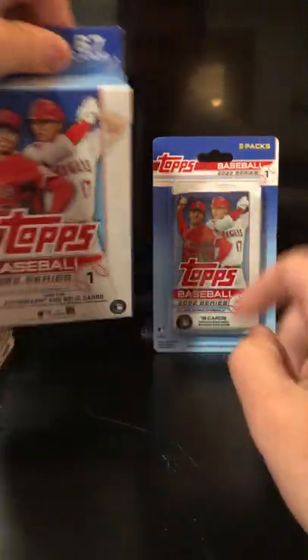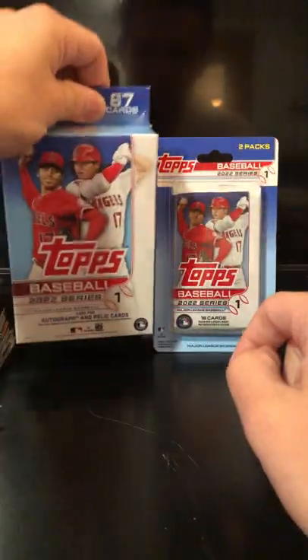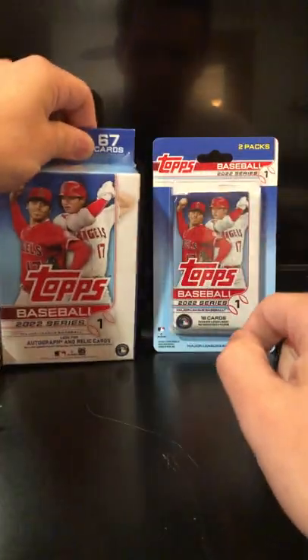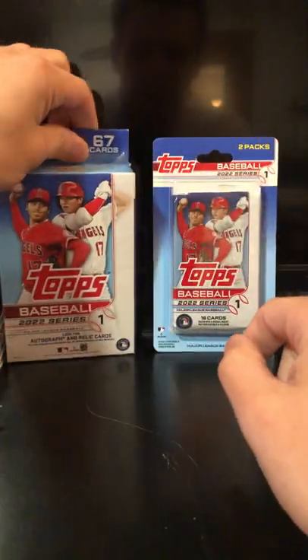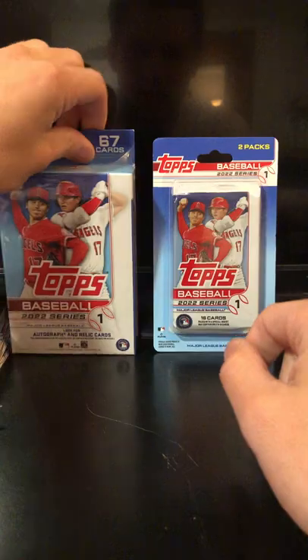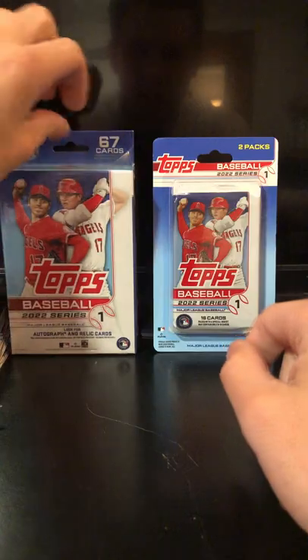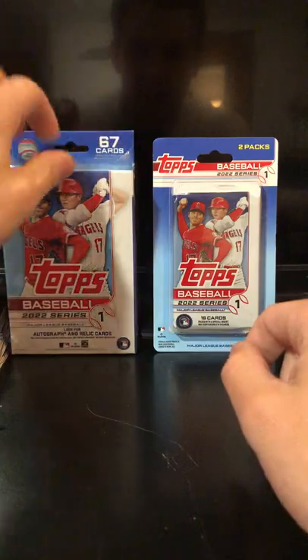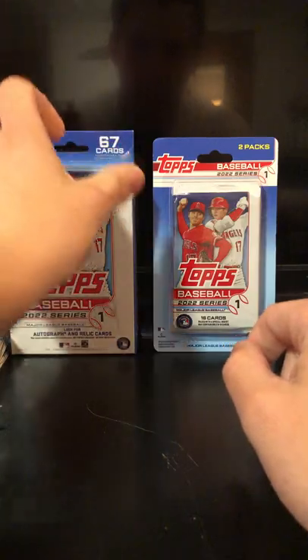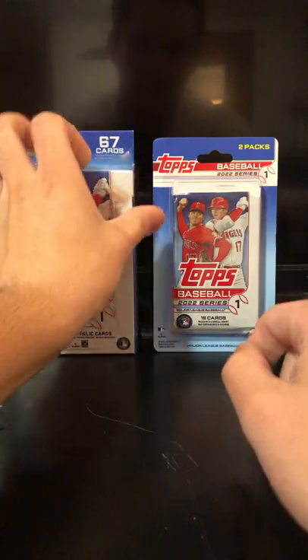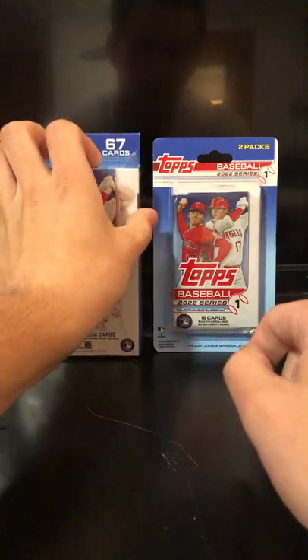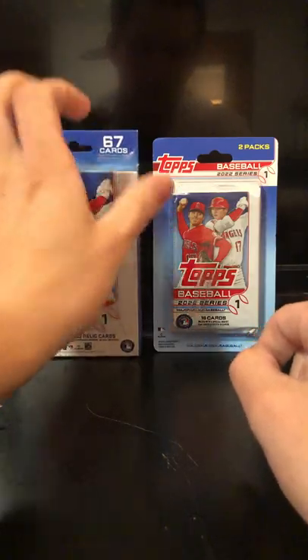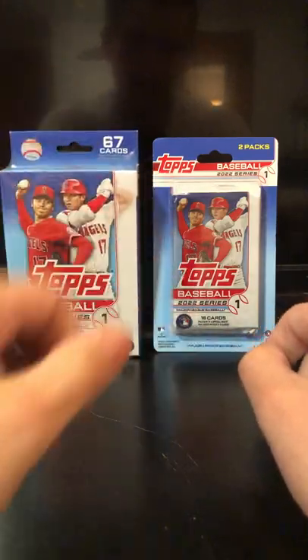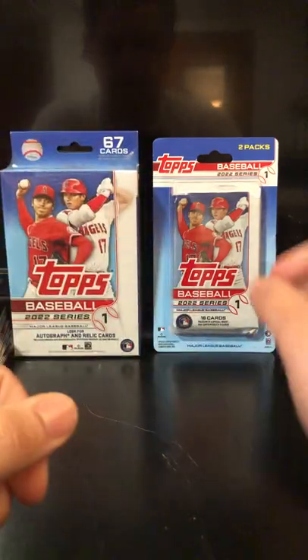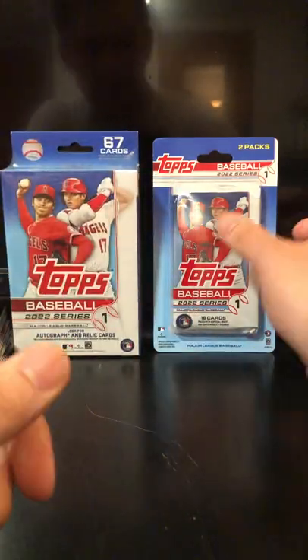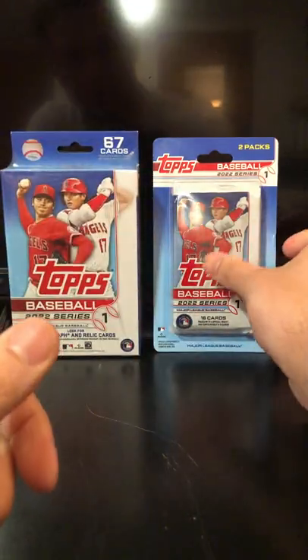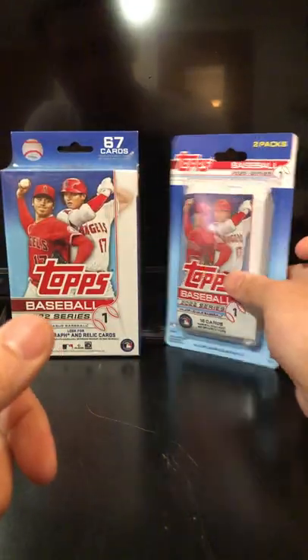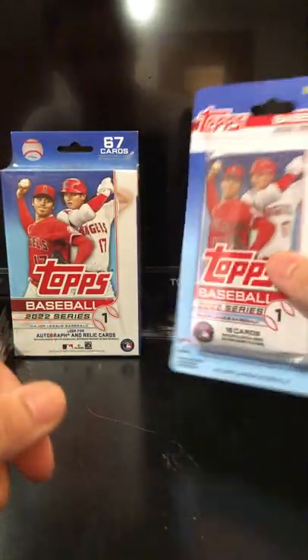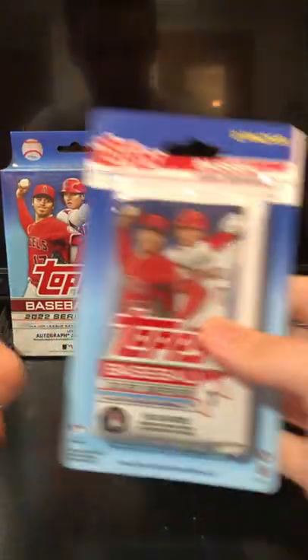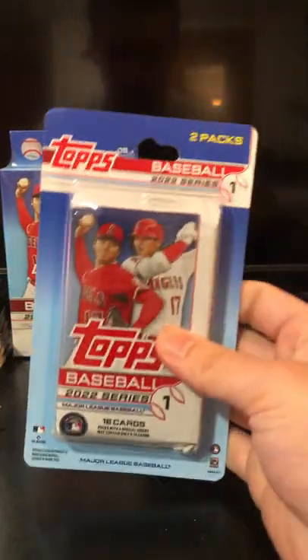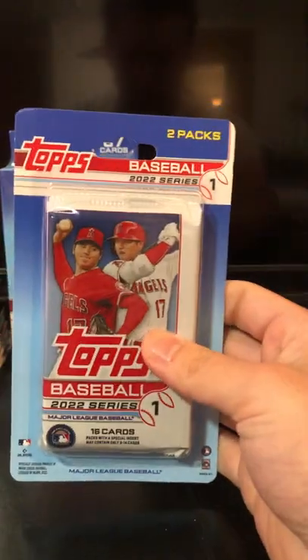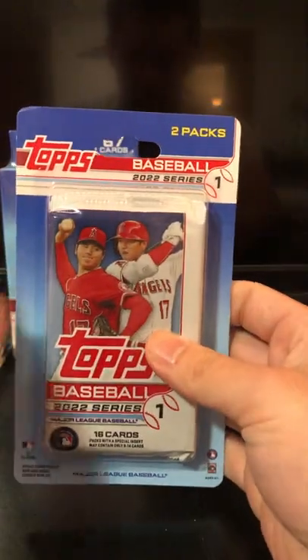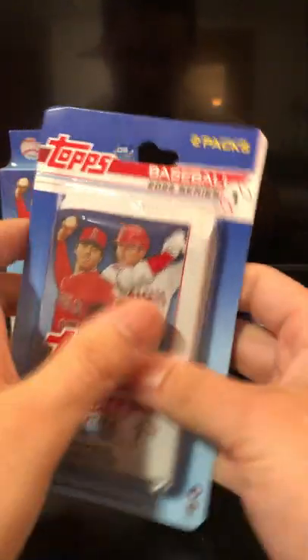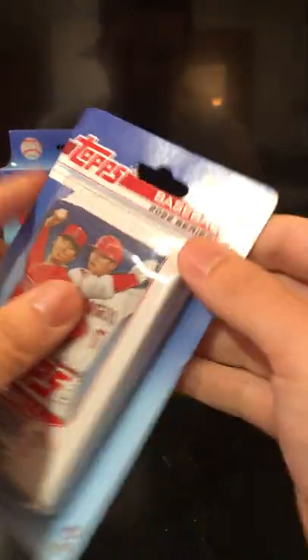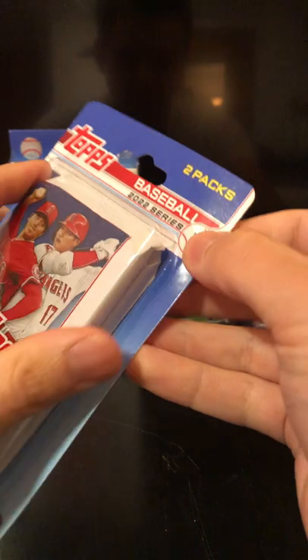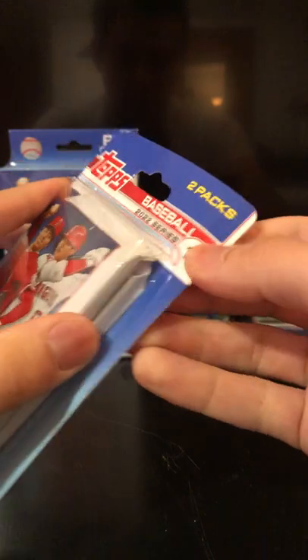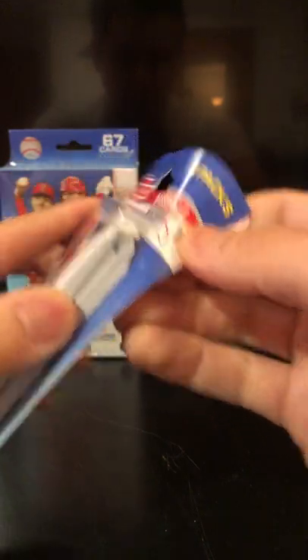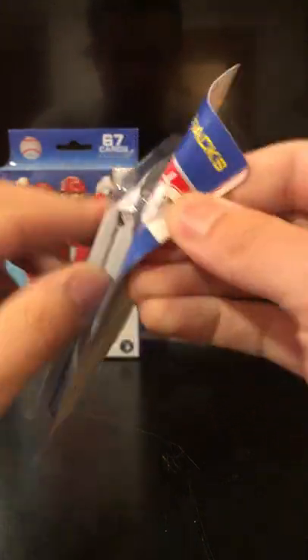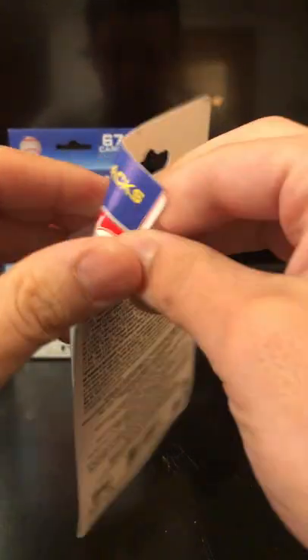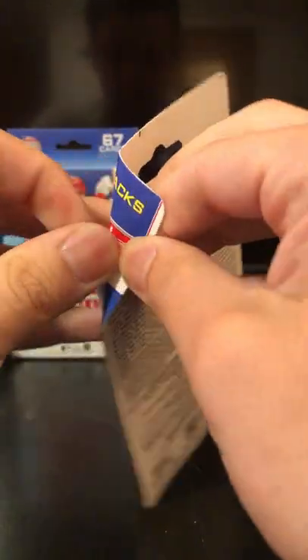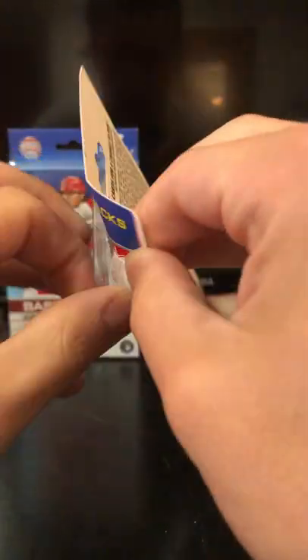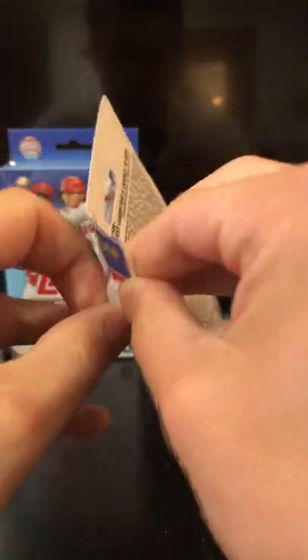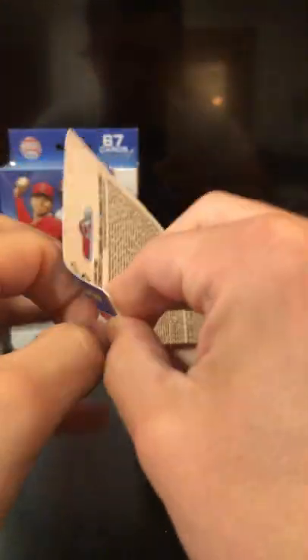Let's actually save the hanger for last. I'm going to try opening up these dual packs first.